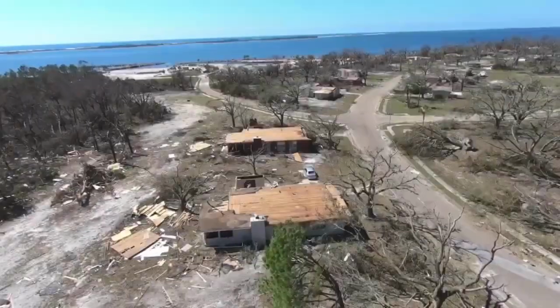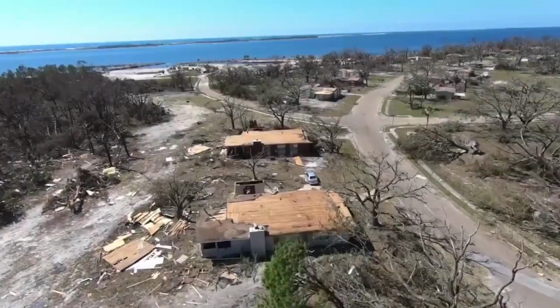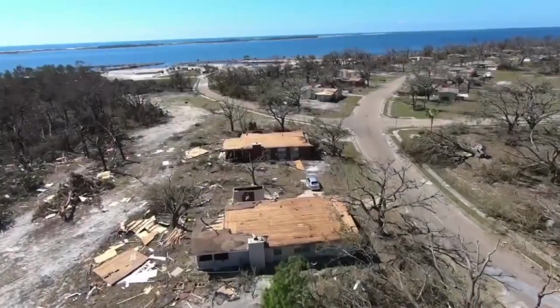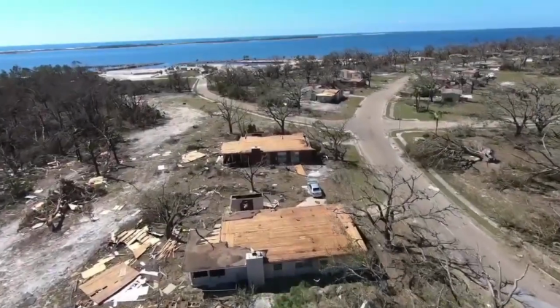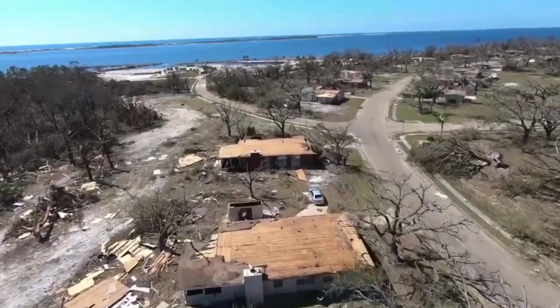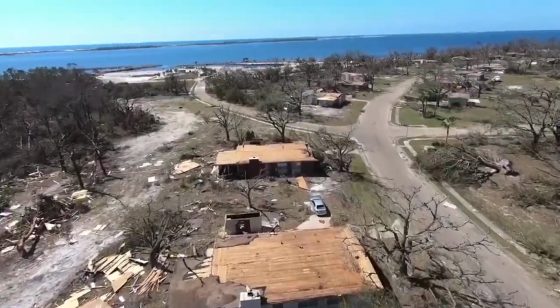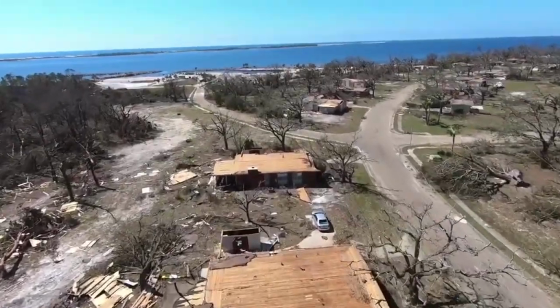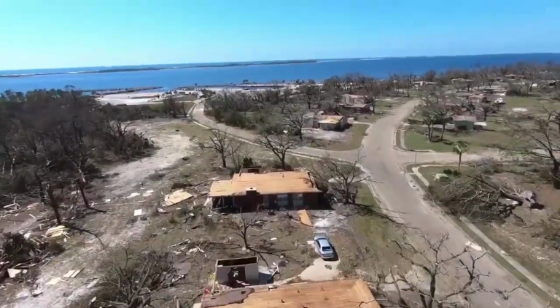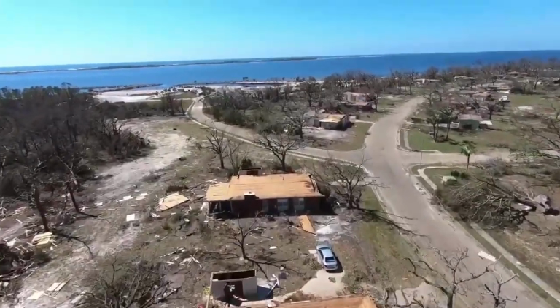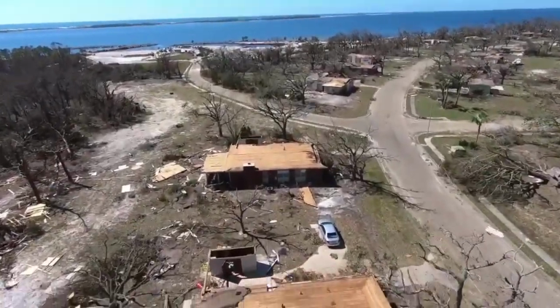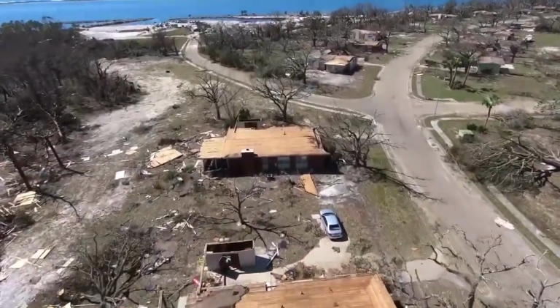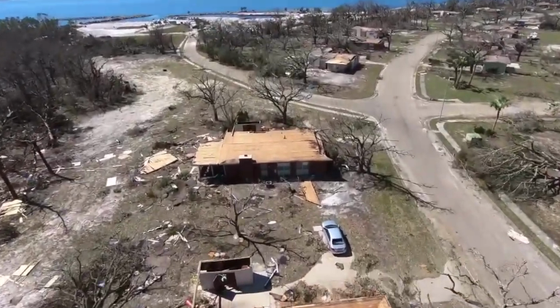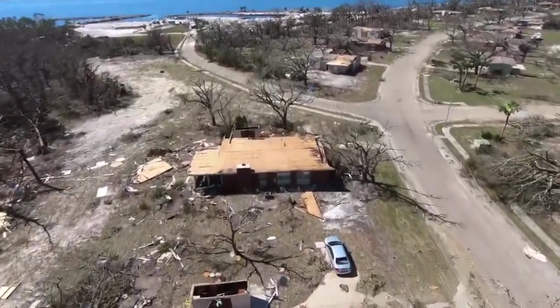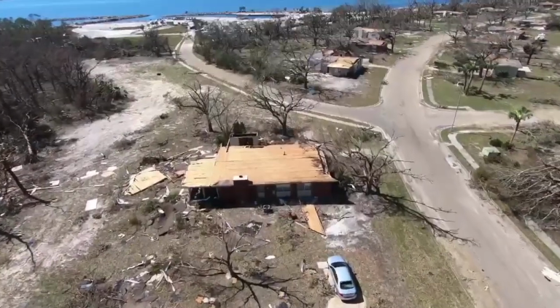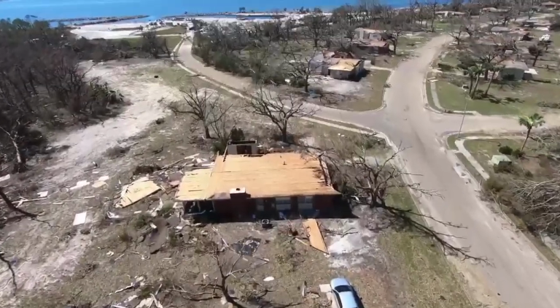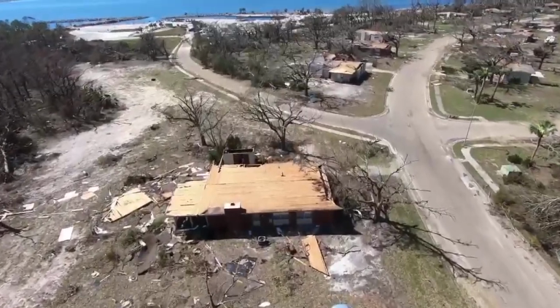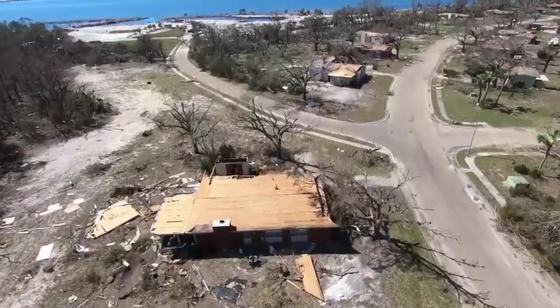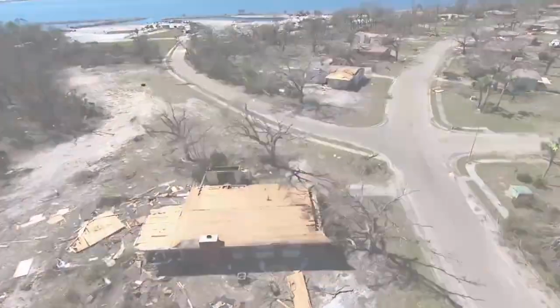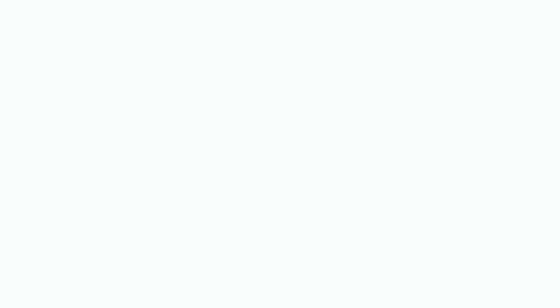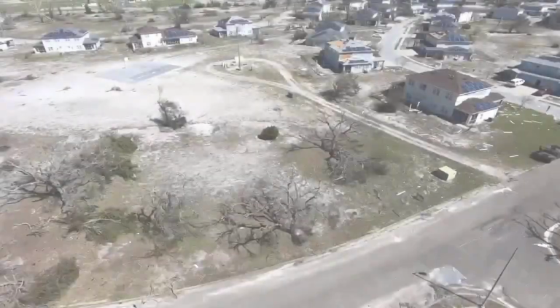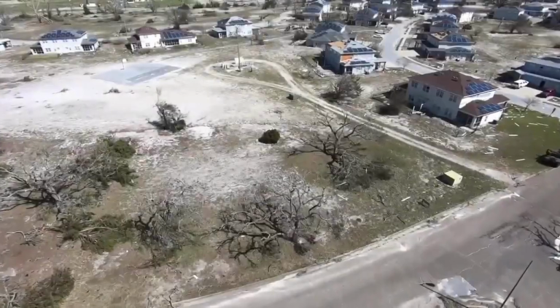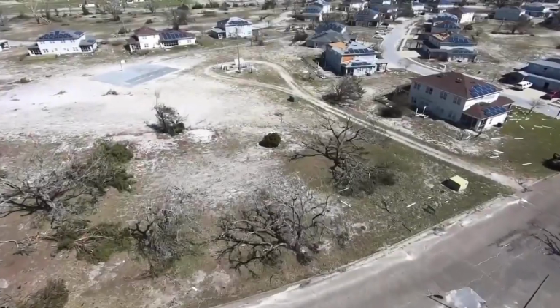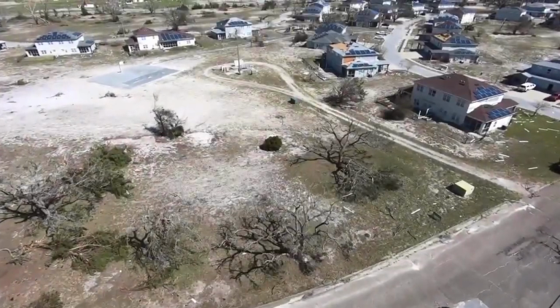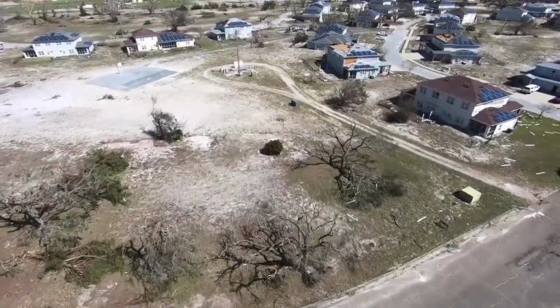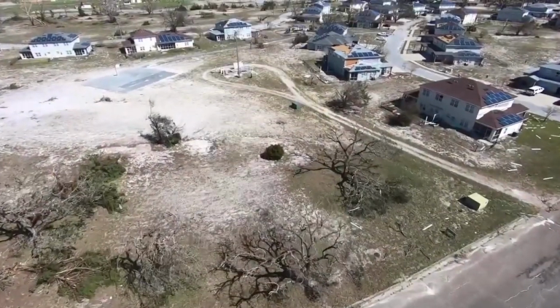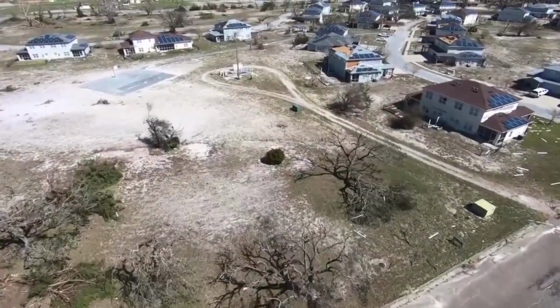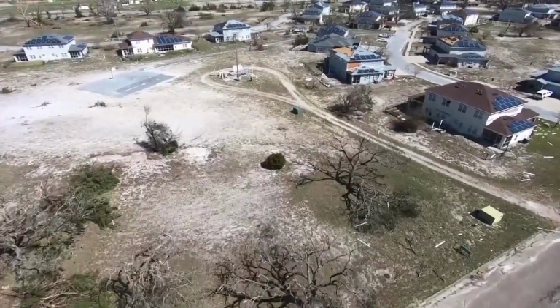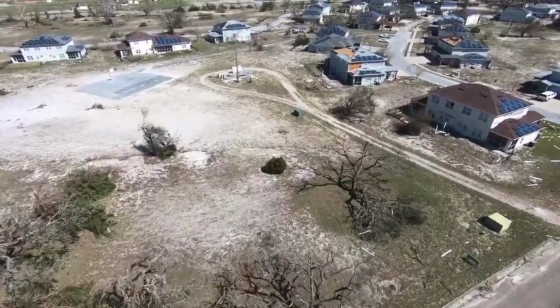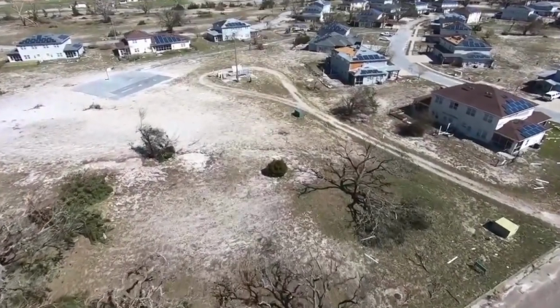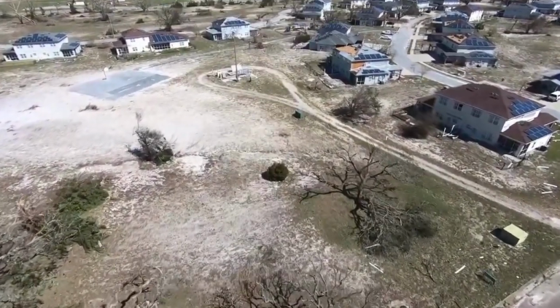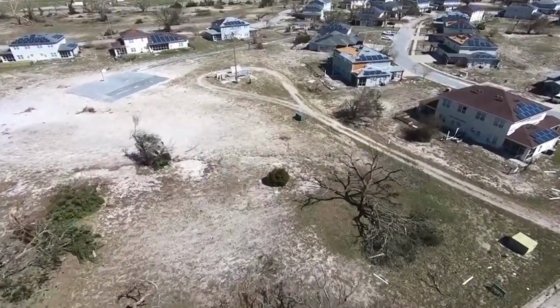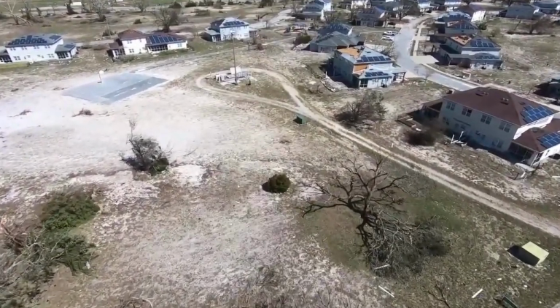Check out this footage of Tyndall Air Force Base after Hurricane Michael. It's a damage assessment video to document the destruction at base housing to move the recovery process forward.